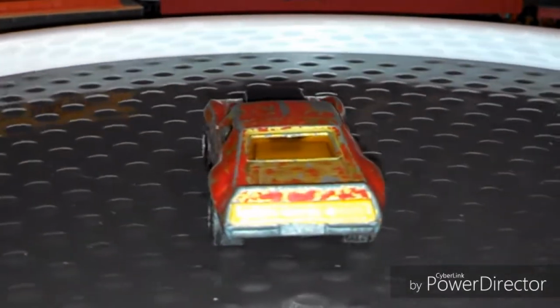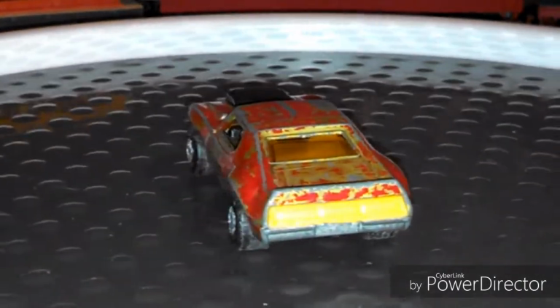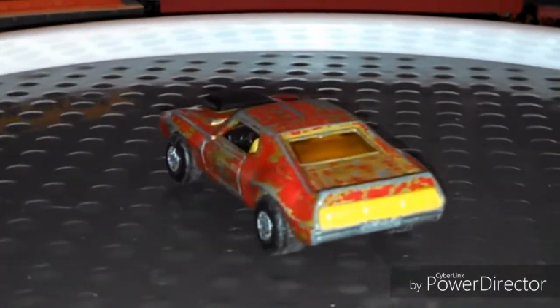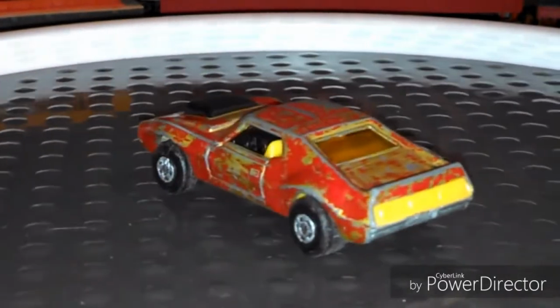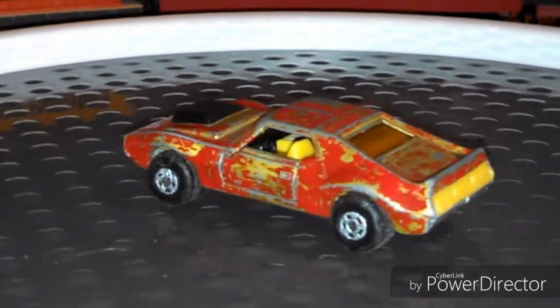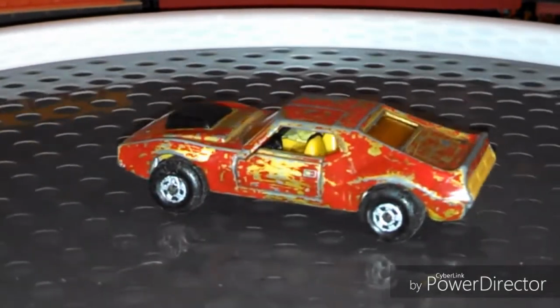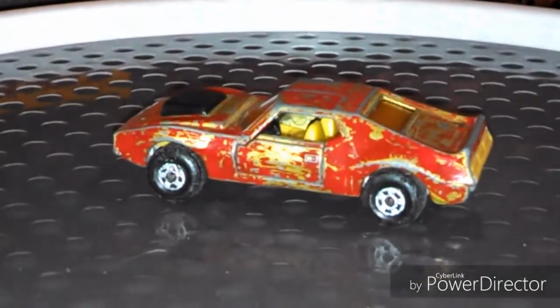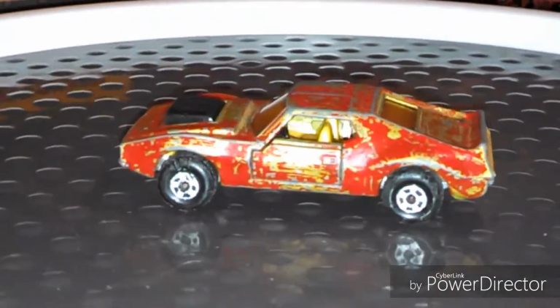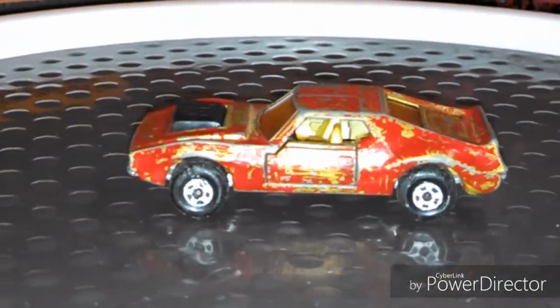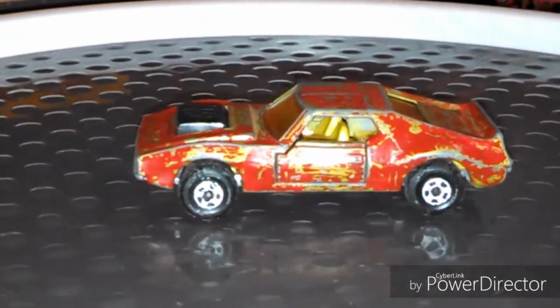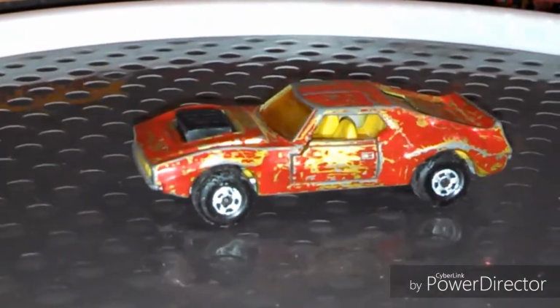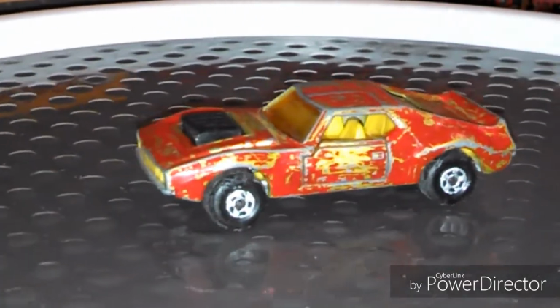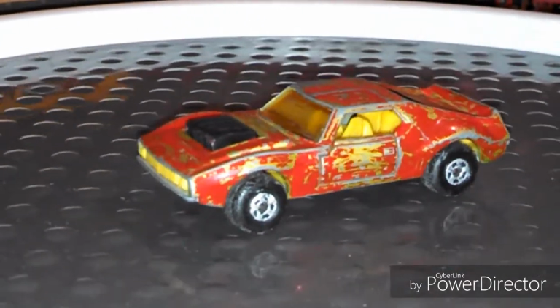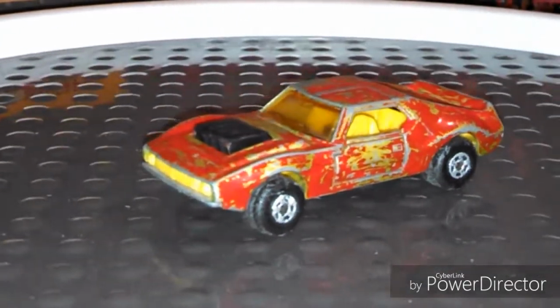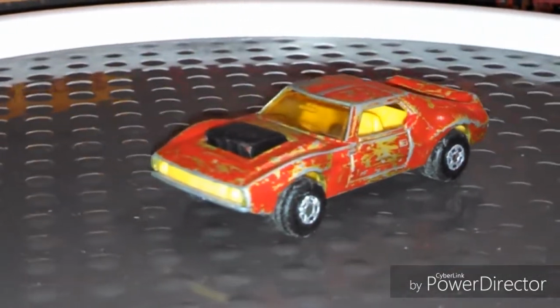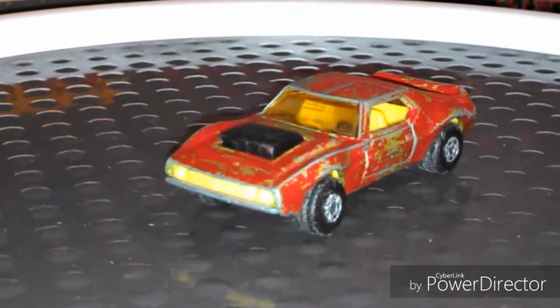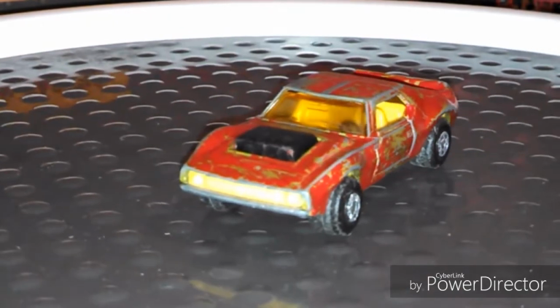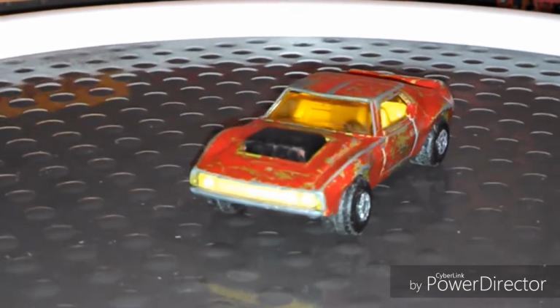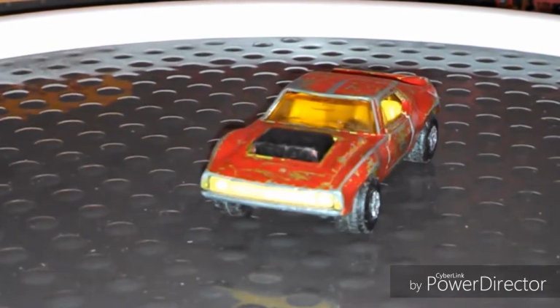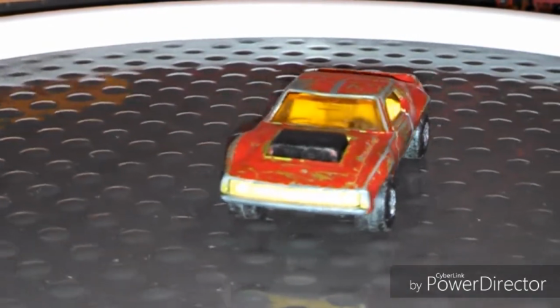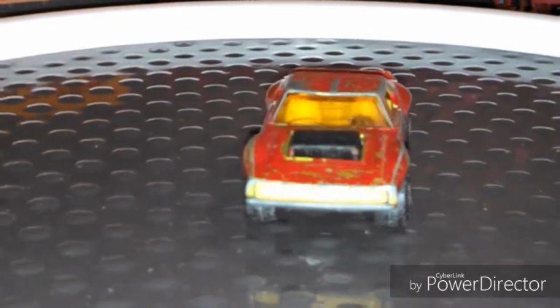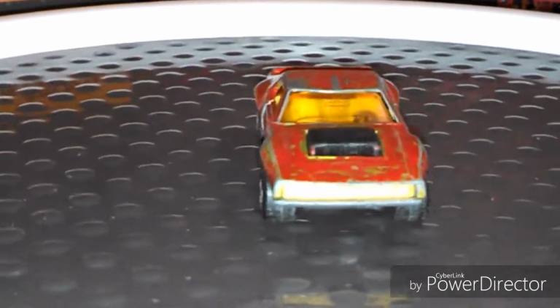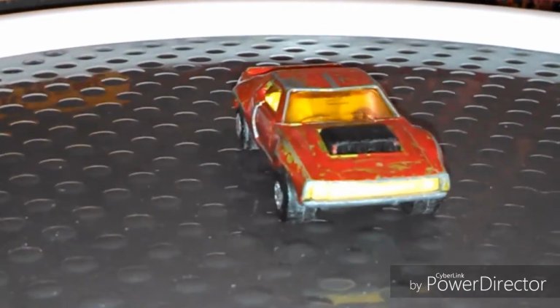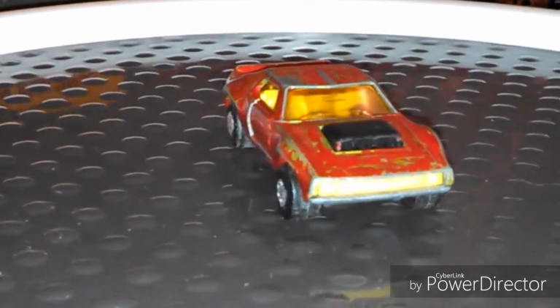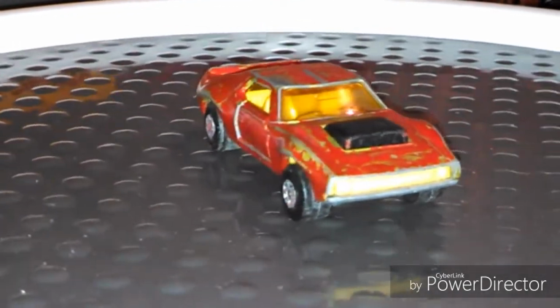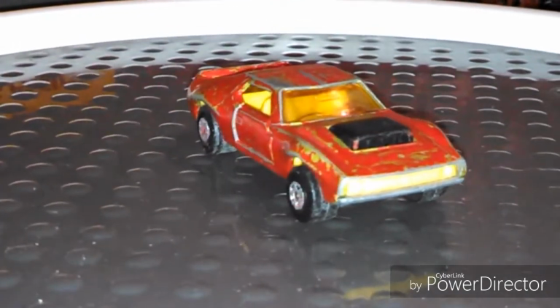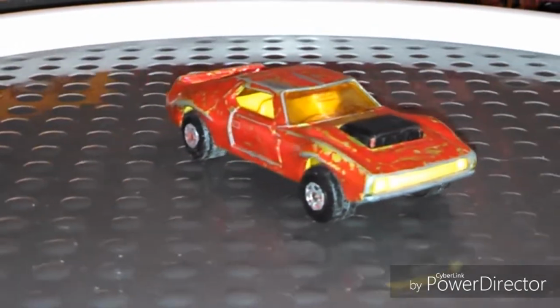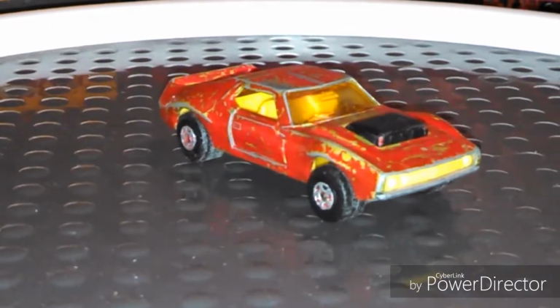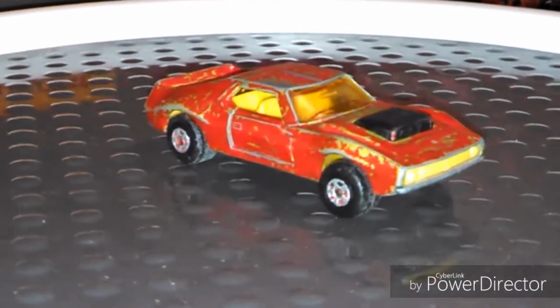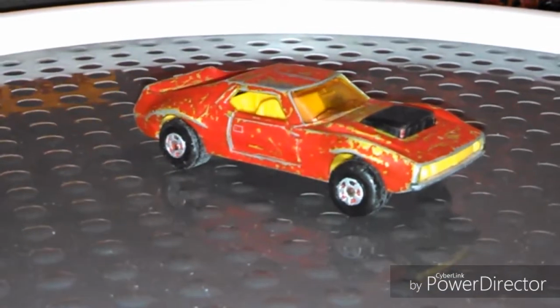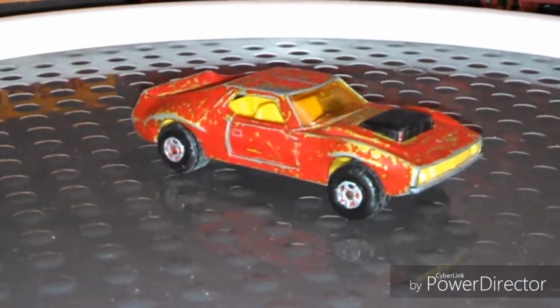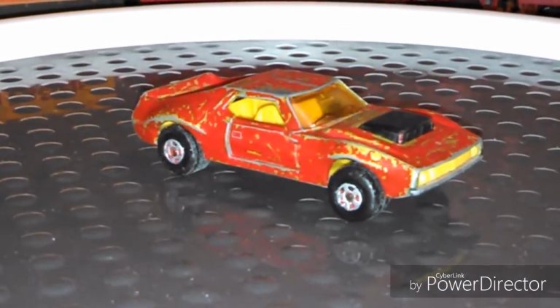I don't remember who painted it or where I even got it. I've had it for a long time, but it's got opening doors and it's a pretty cool cast and I wanted to restore it. And I'm just spinning it around on the turntable here.